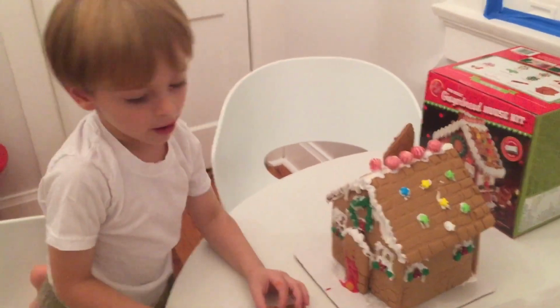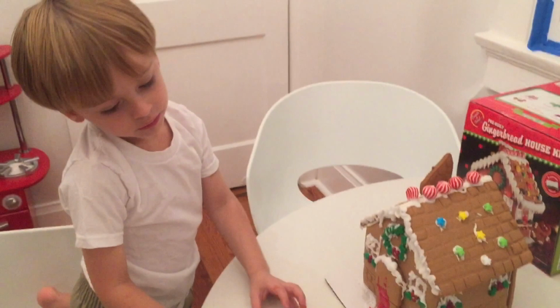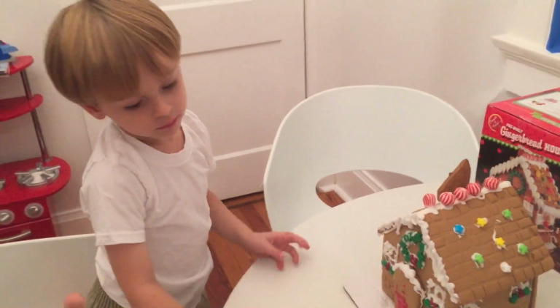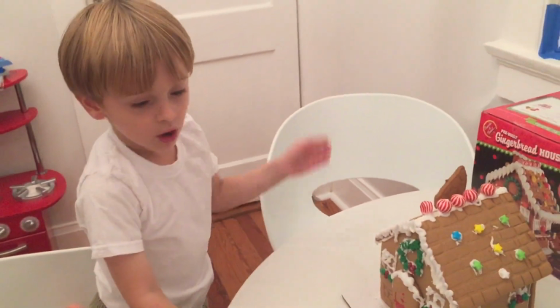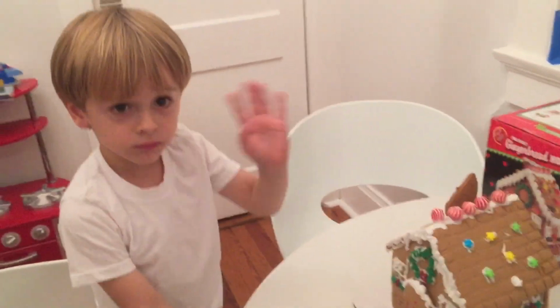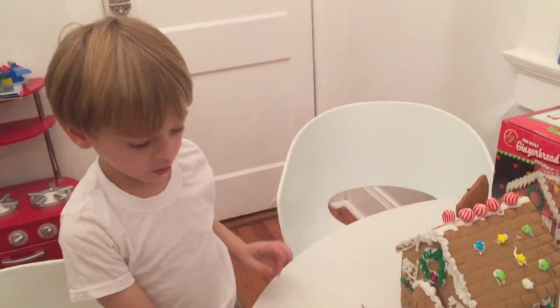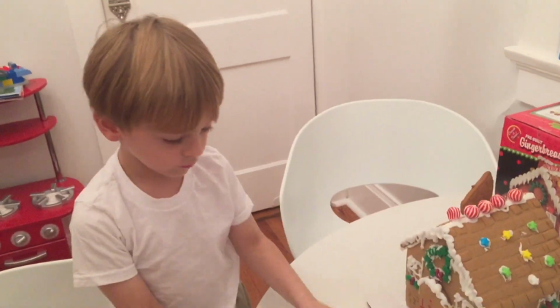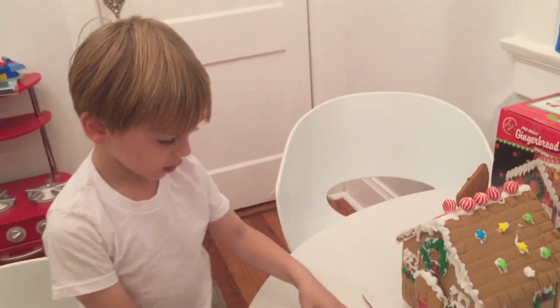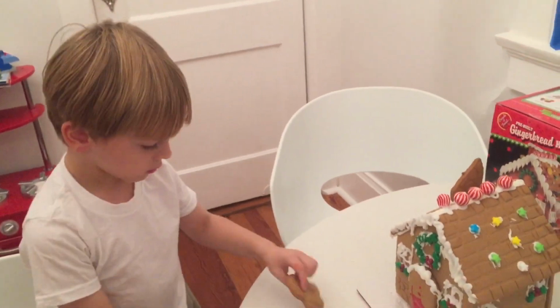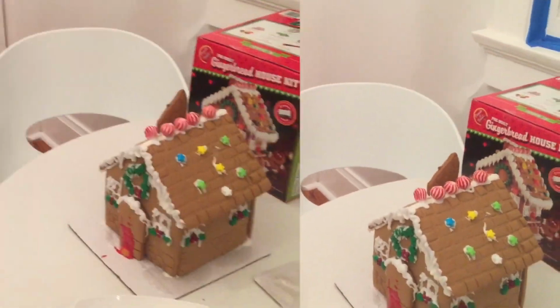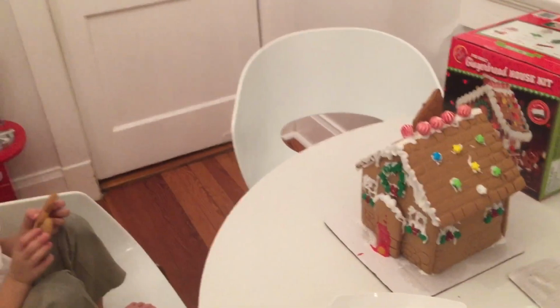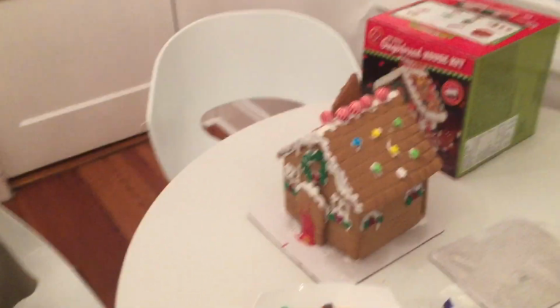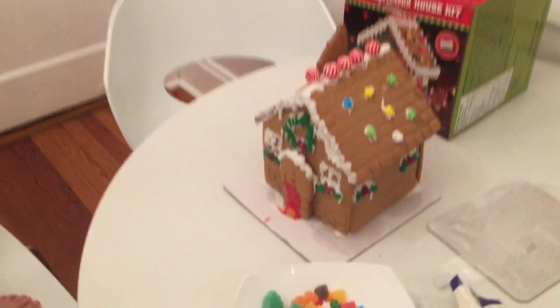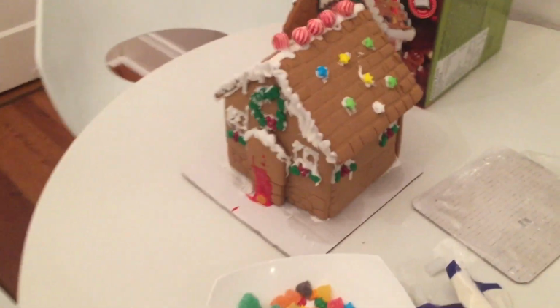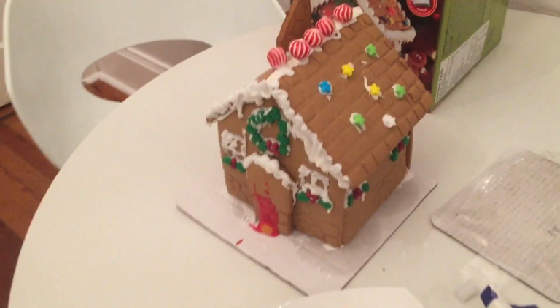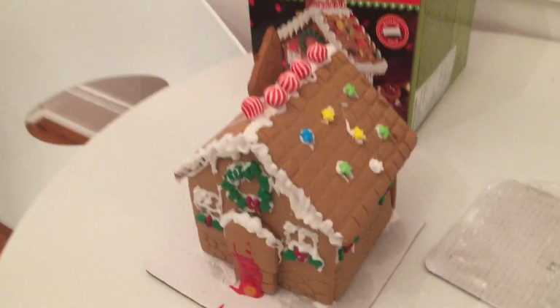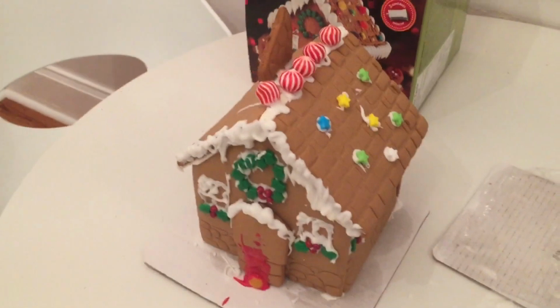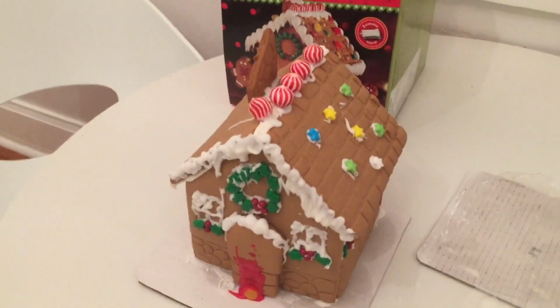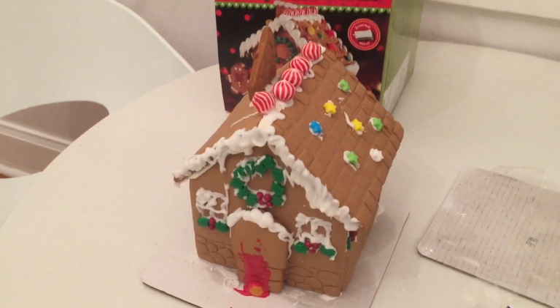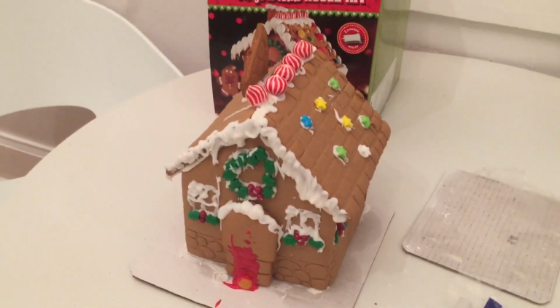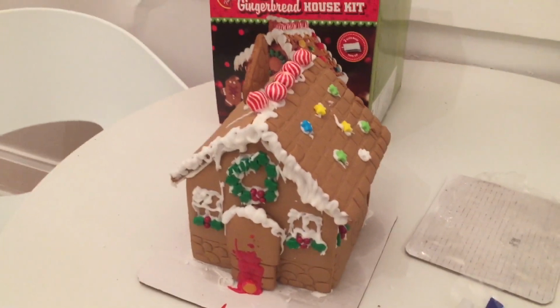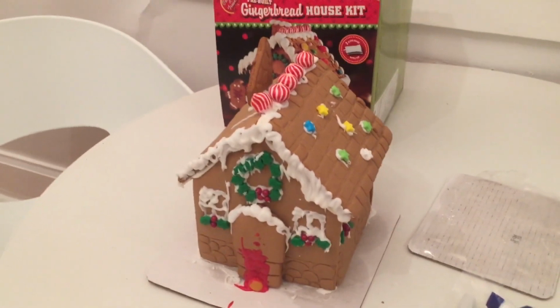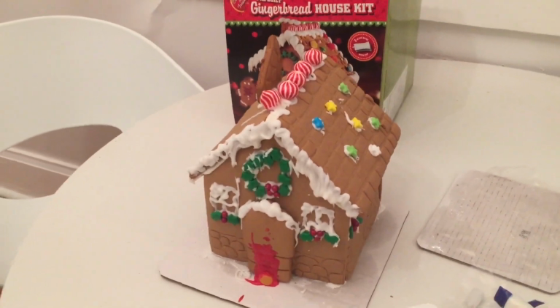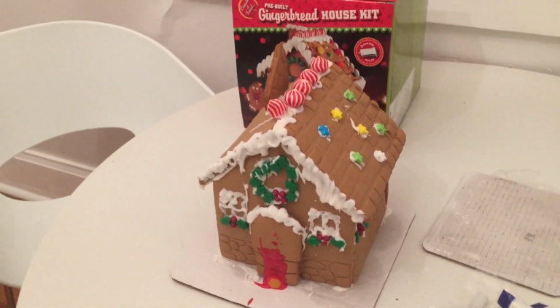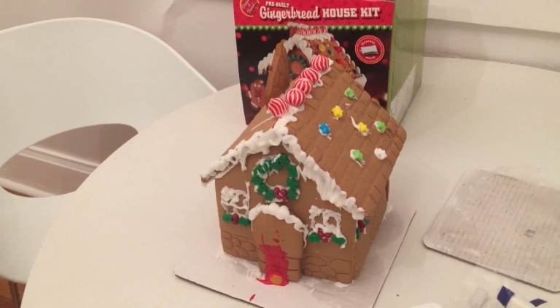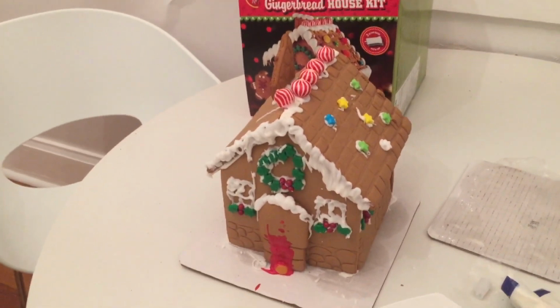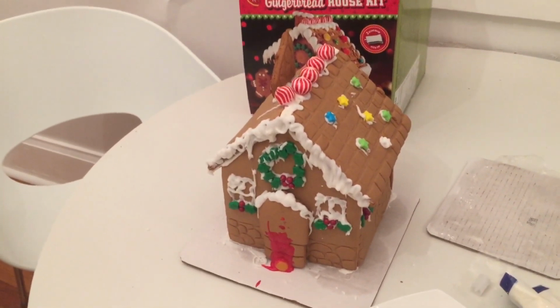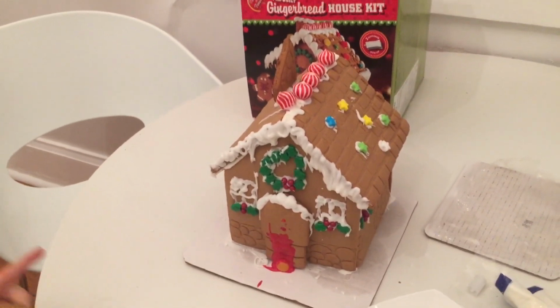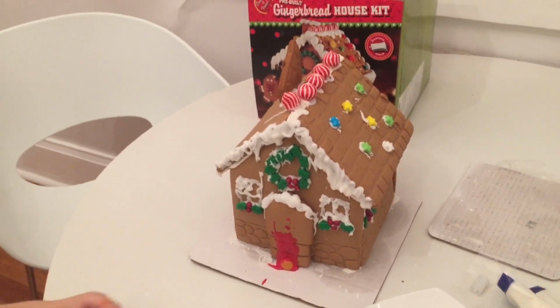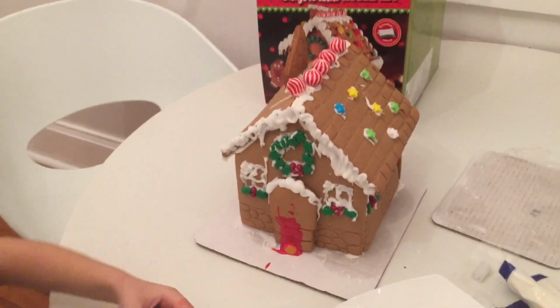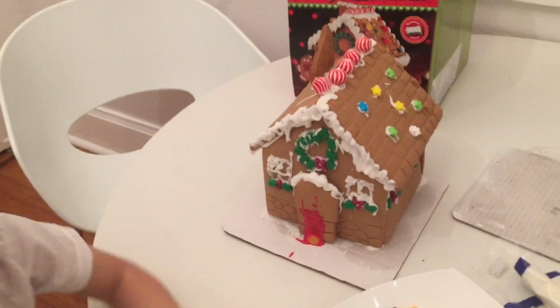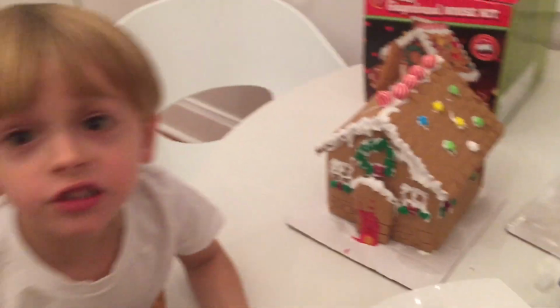Say bye, Marat. Bye! Thank you so much guys for watching. If you enjoyed this video, don't forget to like and subscribe and I'll see you guys next time. Bye!